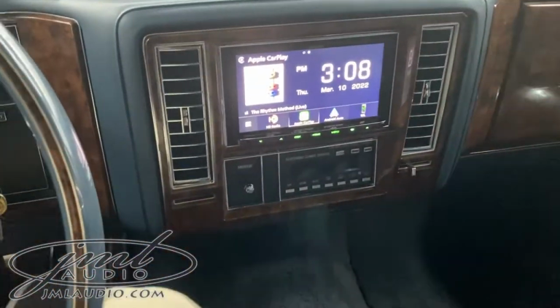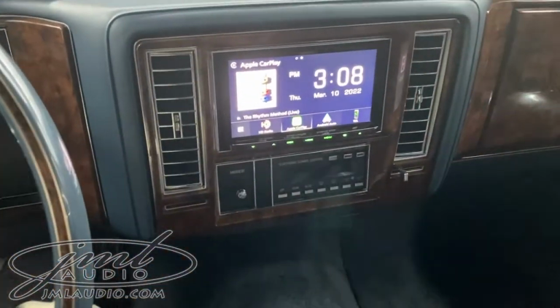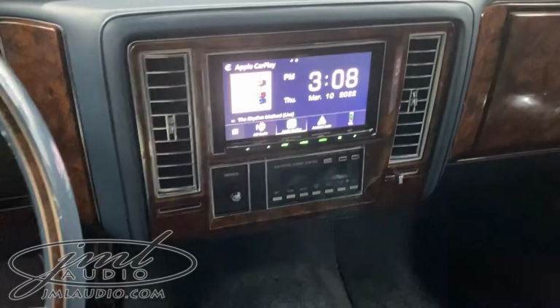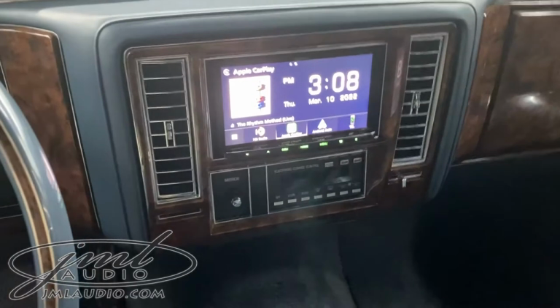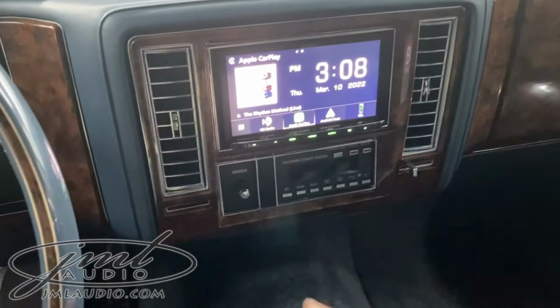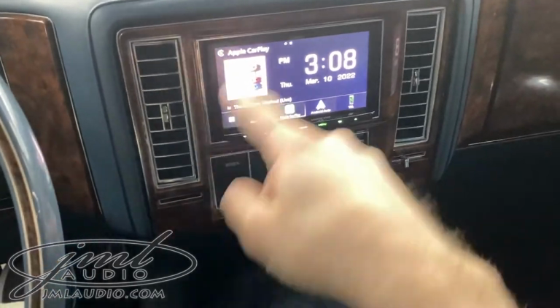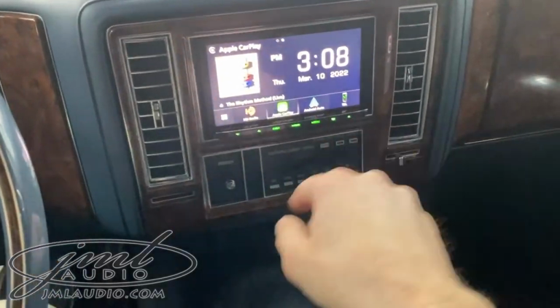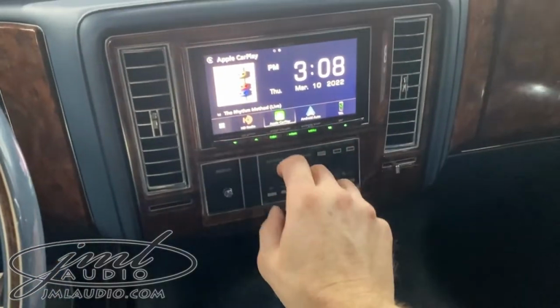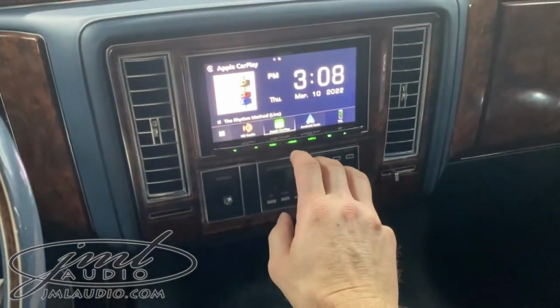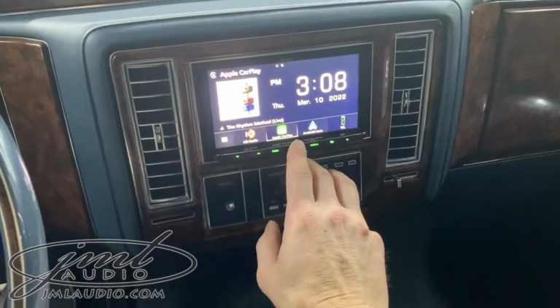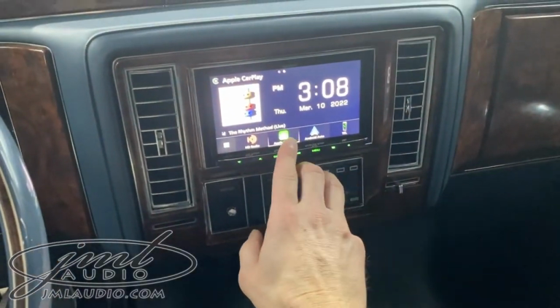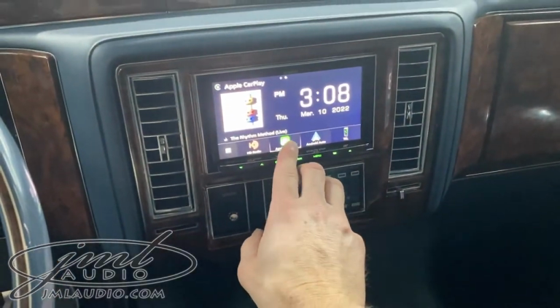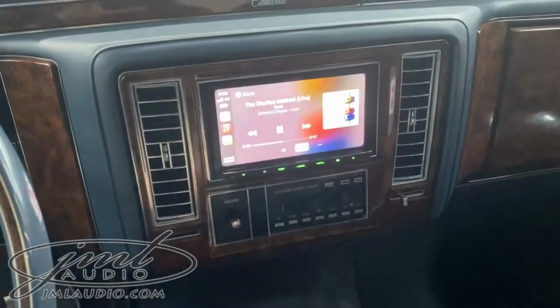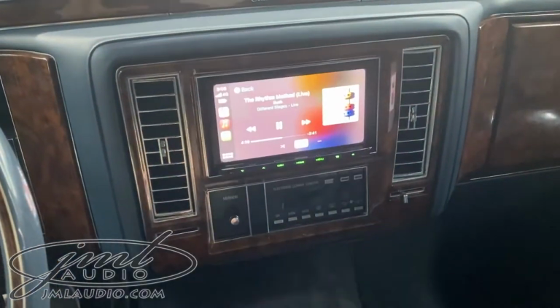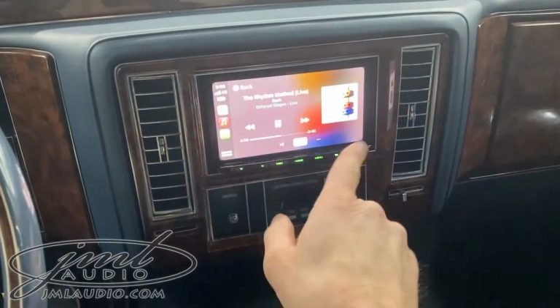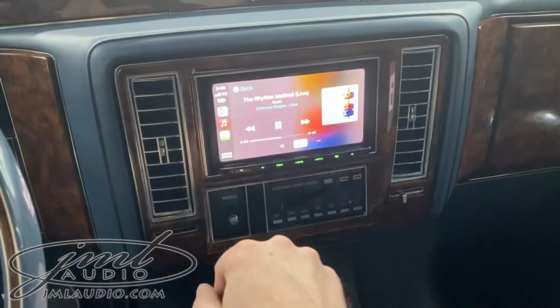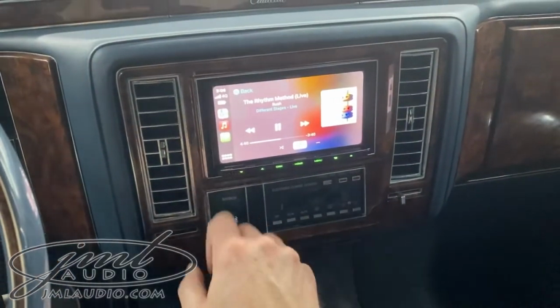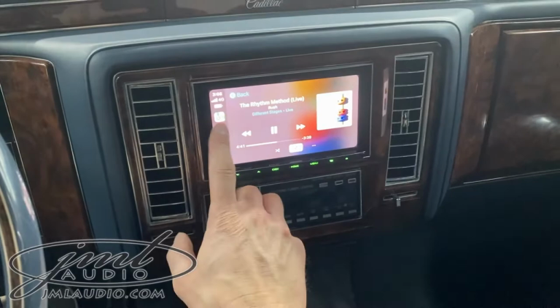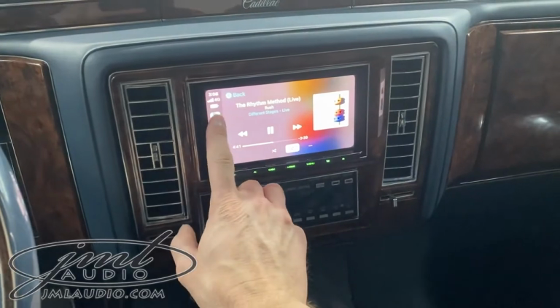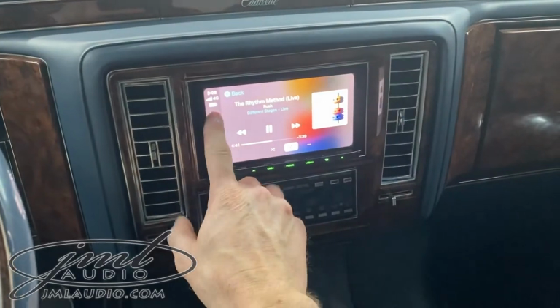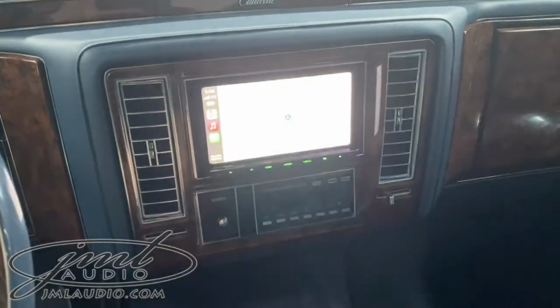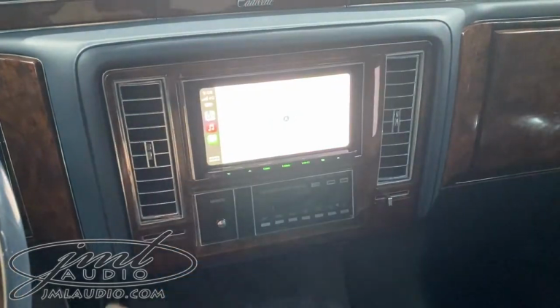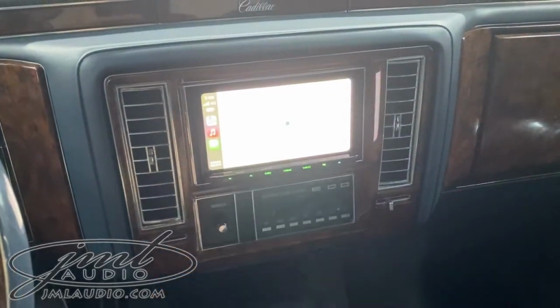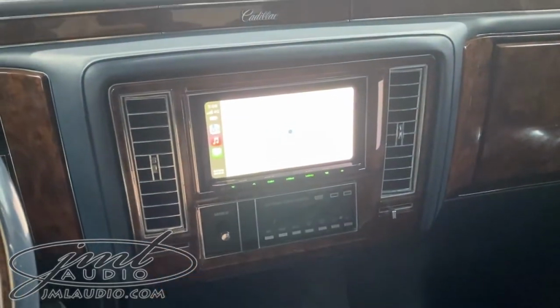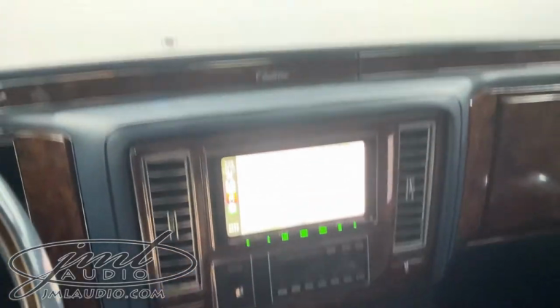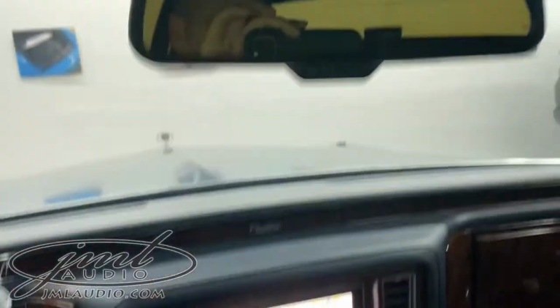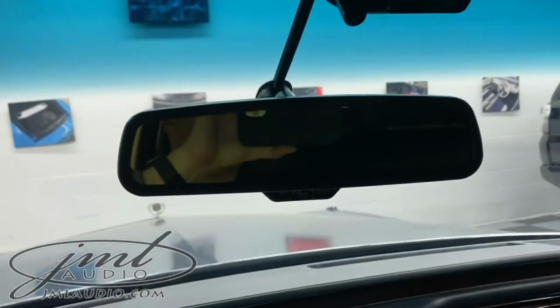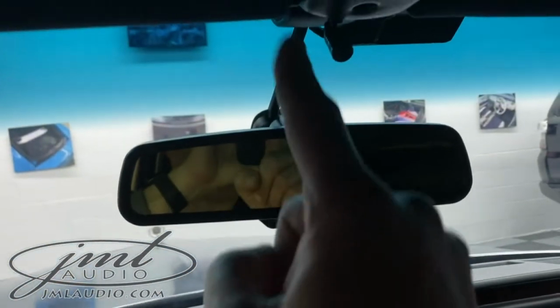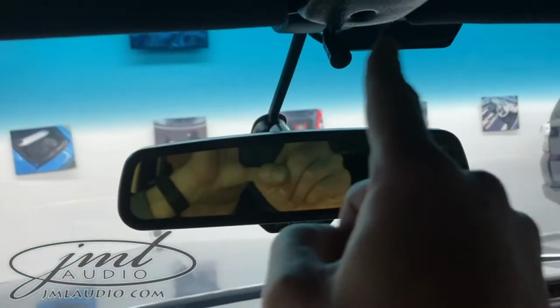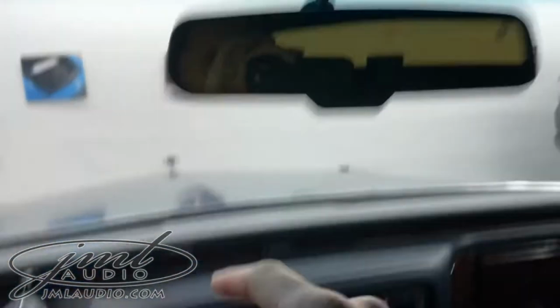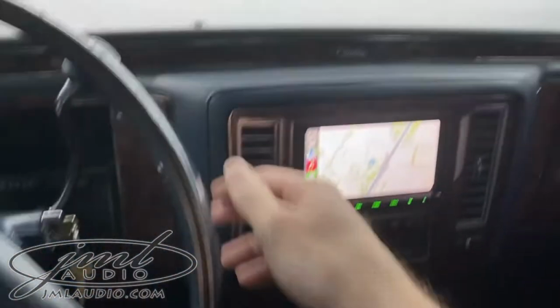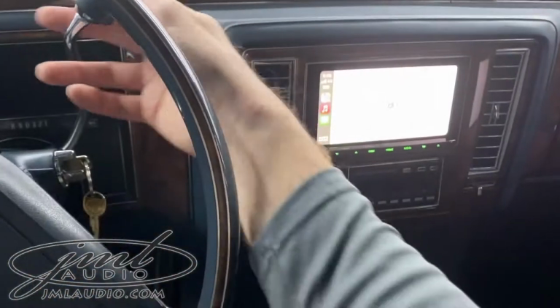We updated the technology right here, which basically takes care of all the modern tech that this car did not have — such as Apple CarPlay, which in this case is wired or wireless, and also Android Auto. There's a small microphone pocket-tucked on here as well.